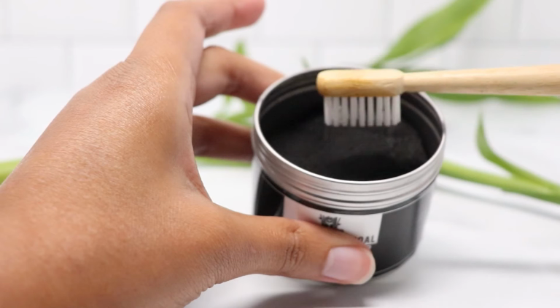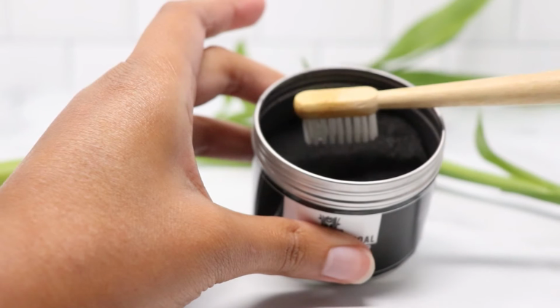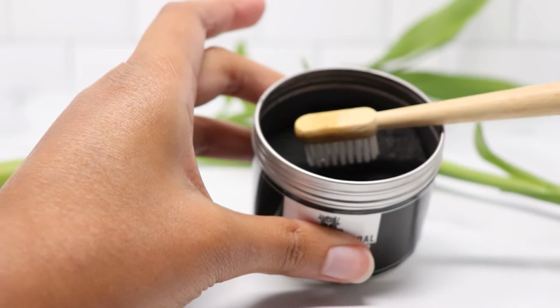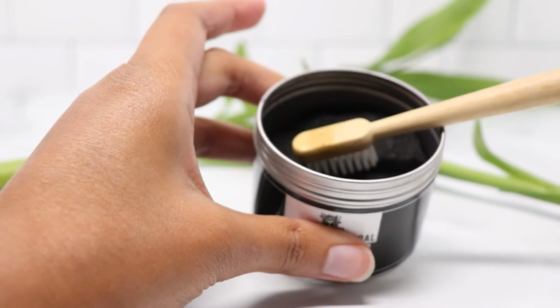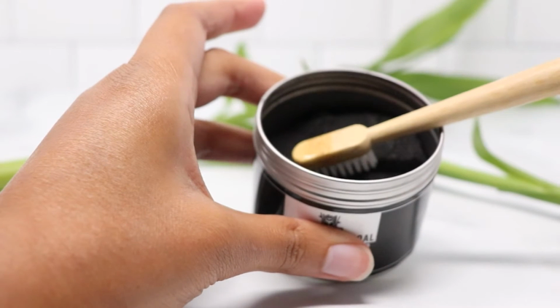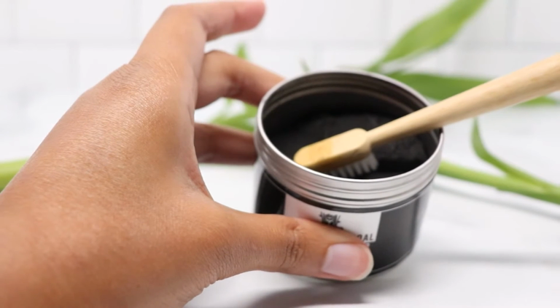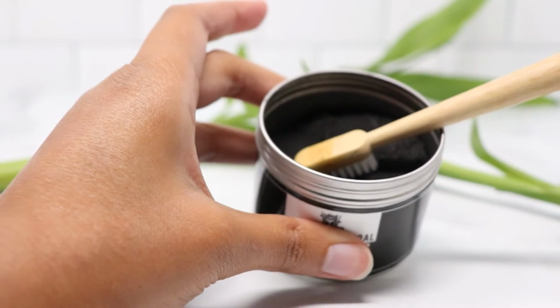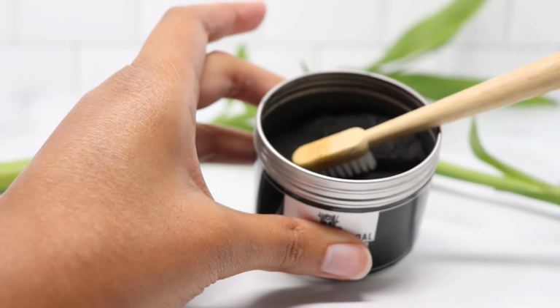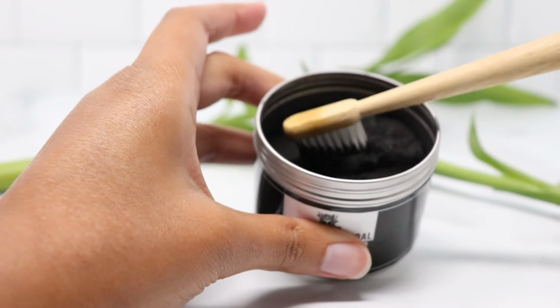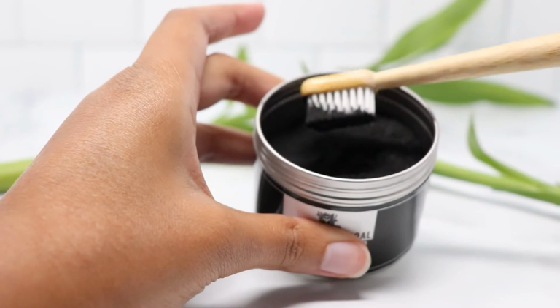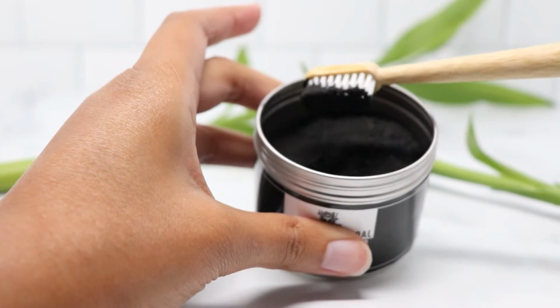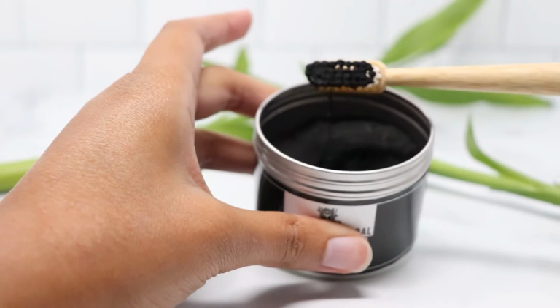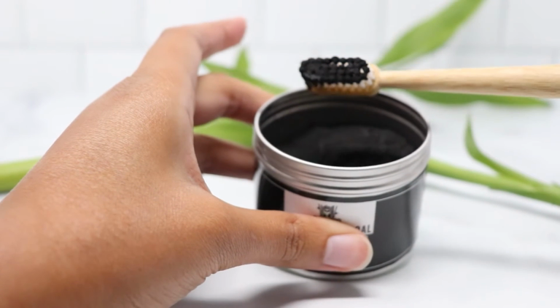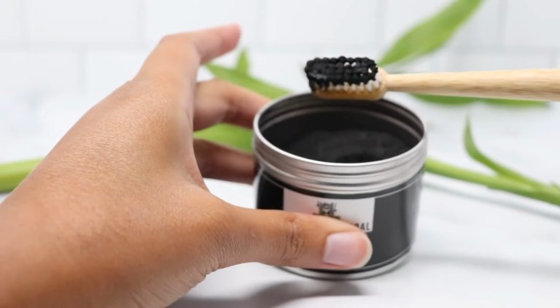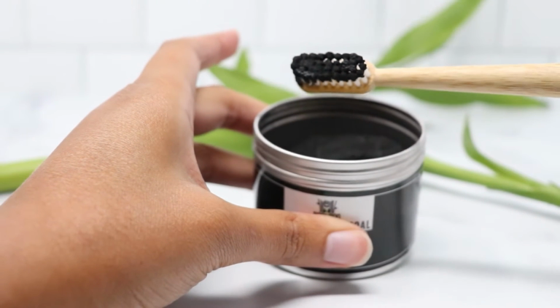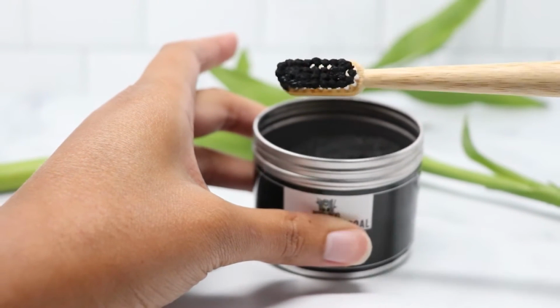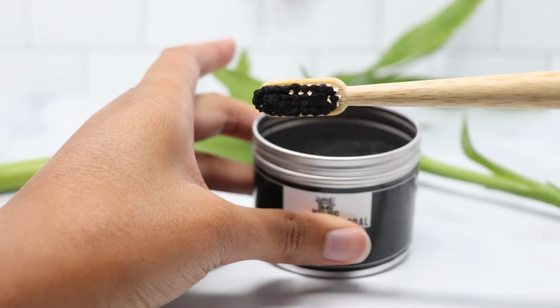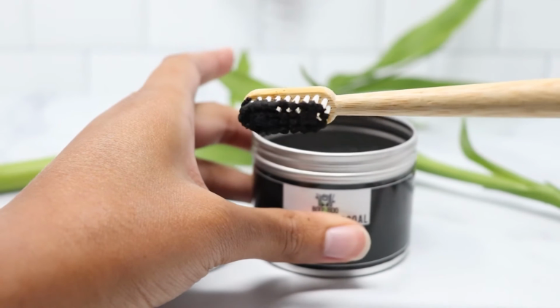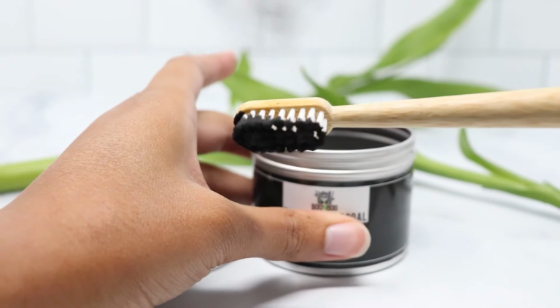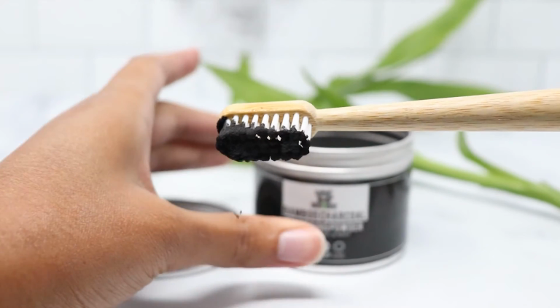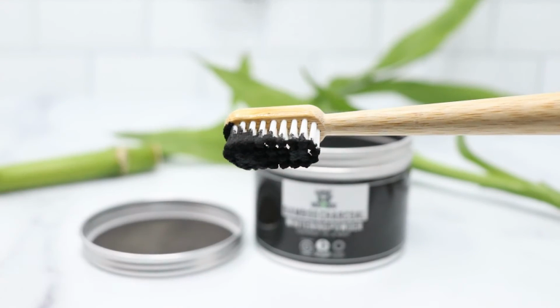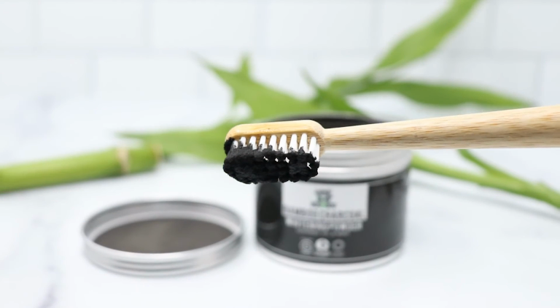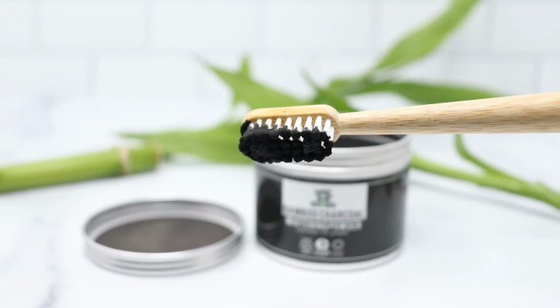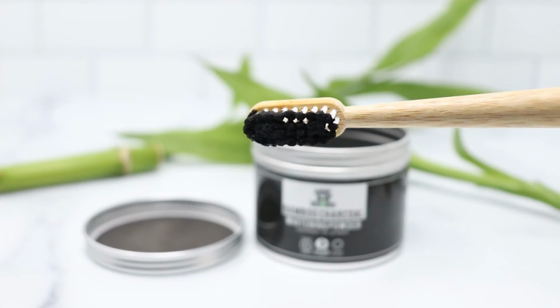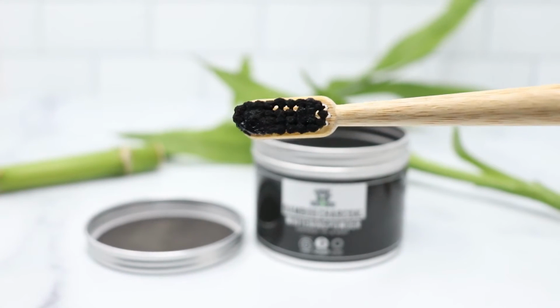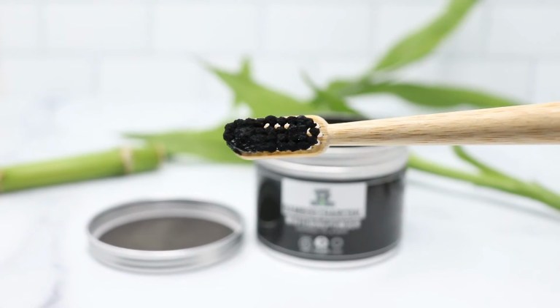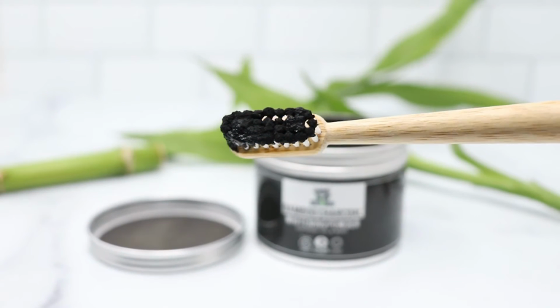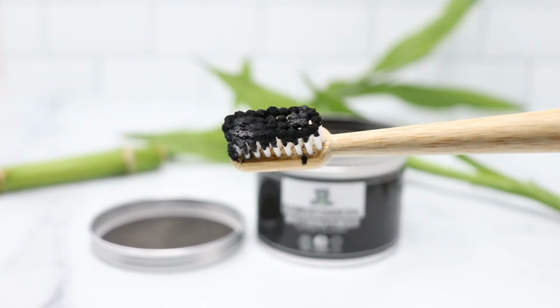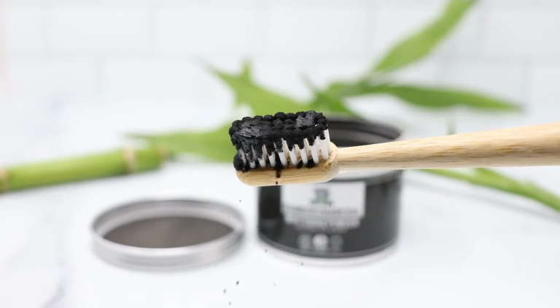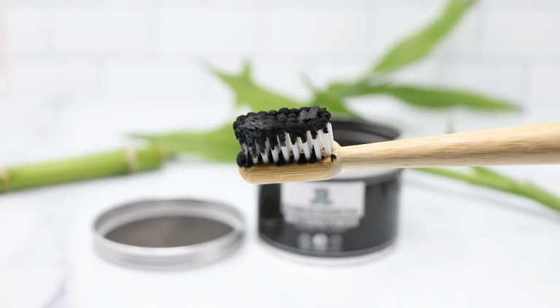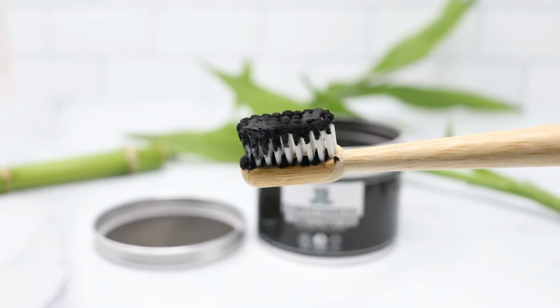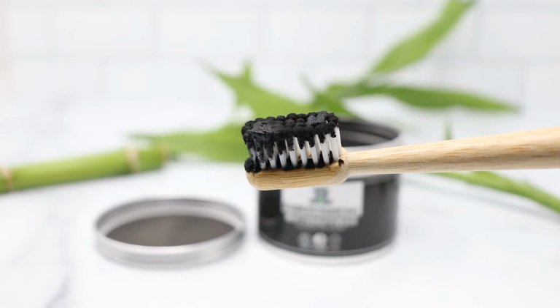To use, simply dip a damp toothbrush in the powder and brush your teeth for a few minutes, then rinse your mouth completely. Charcoal powder is black in color and can be messy.